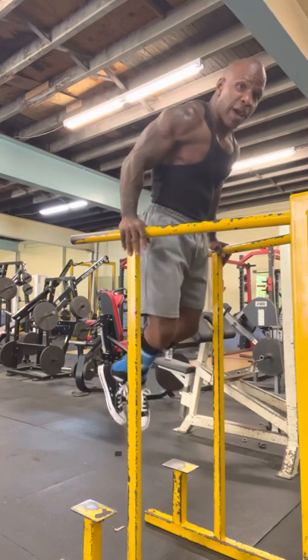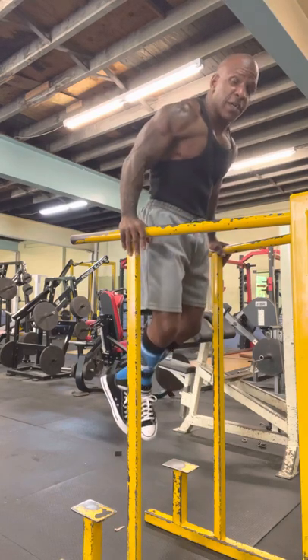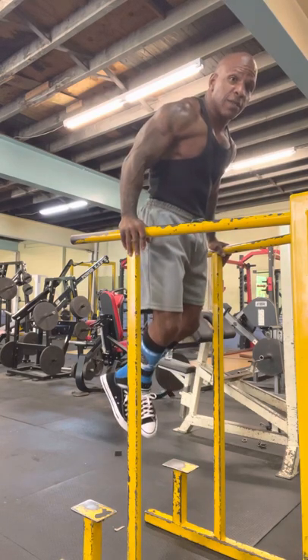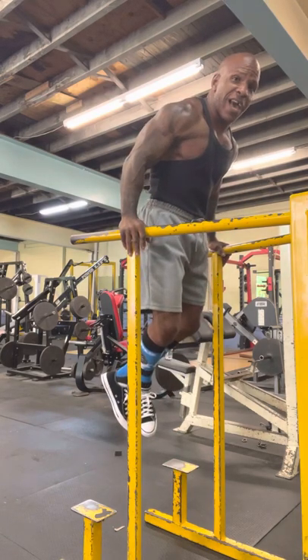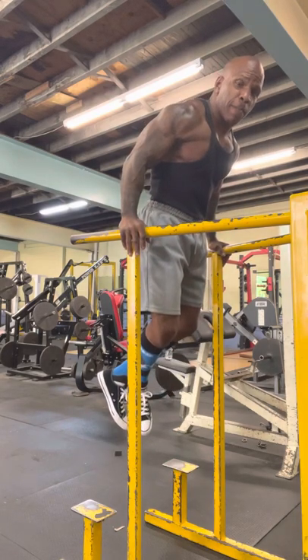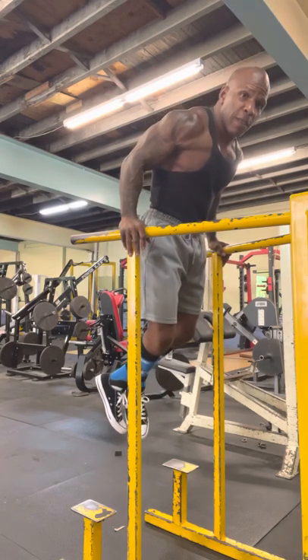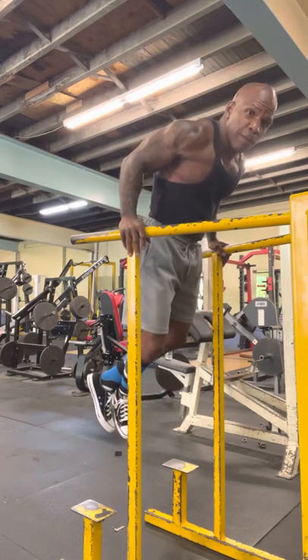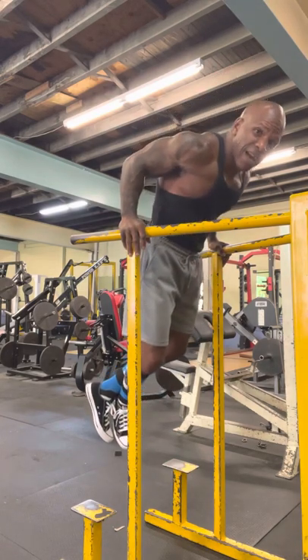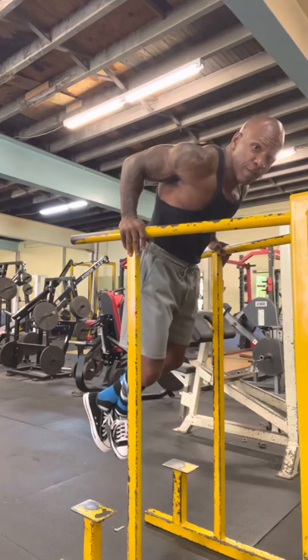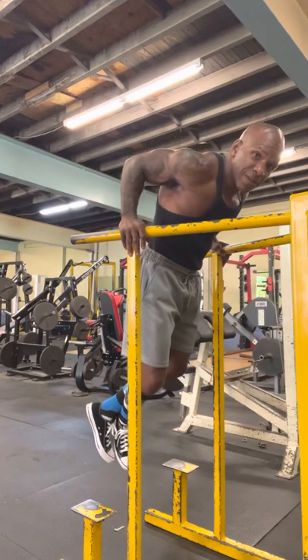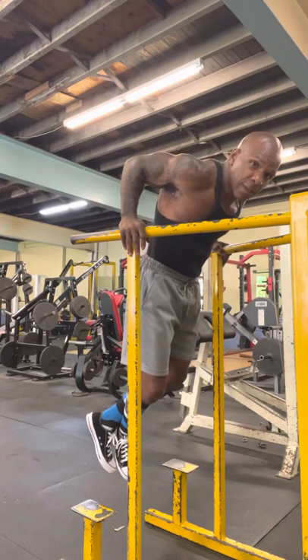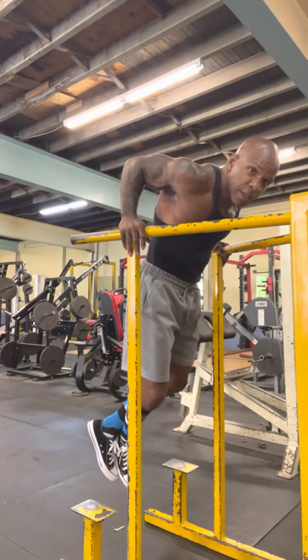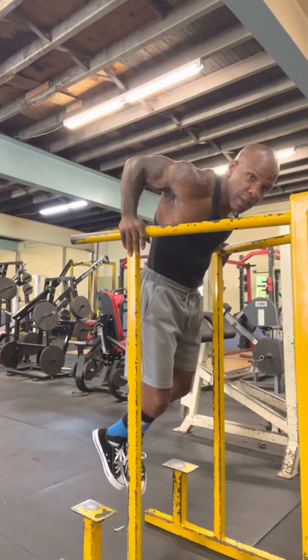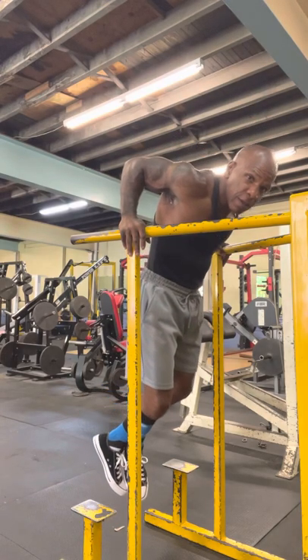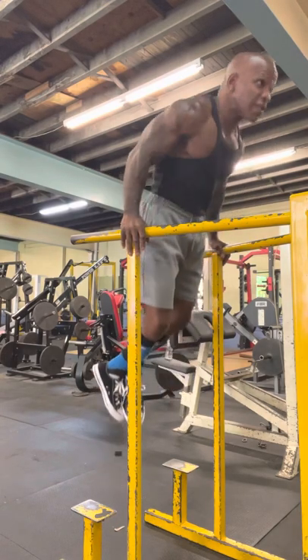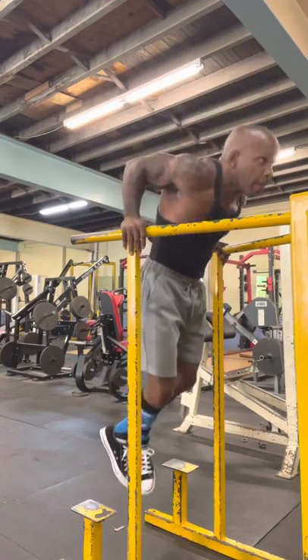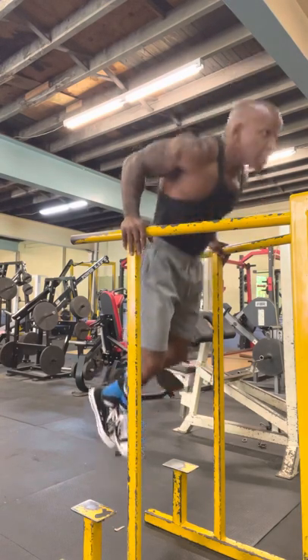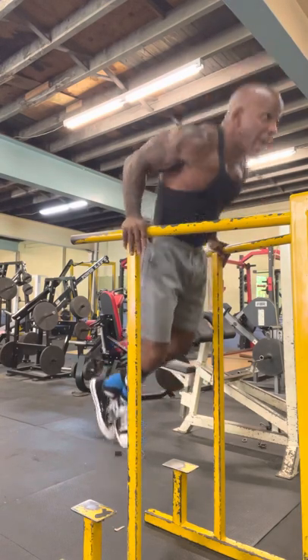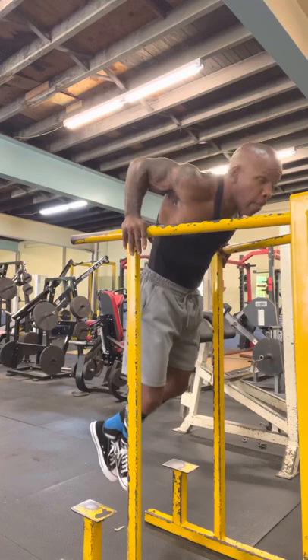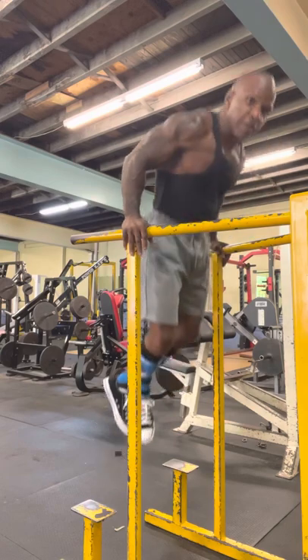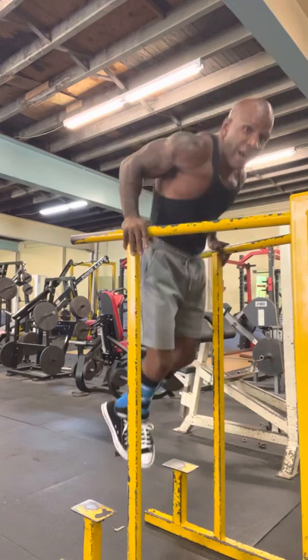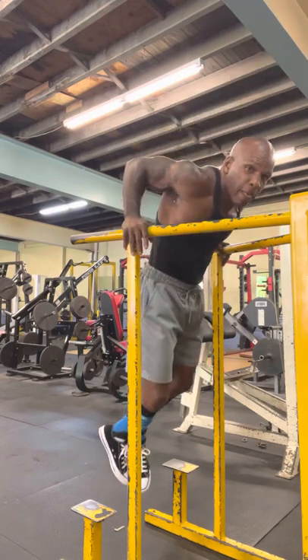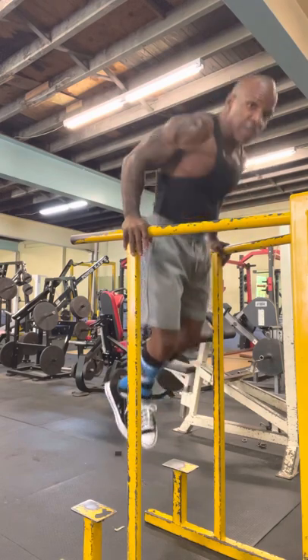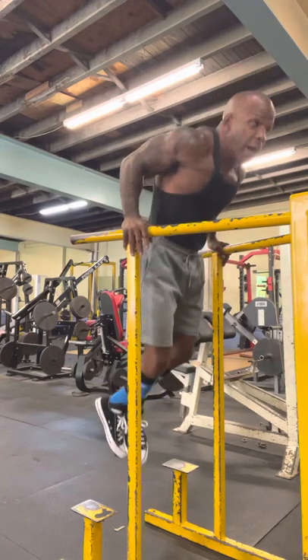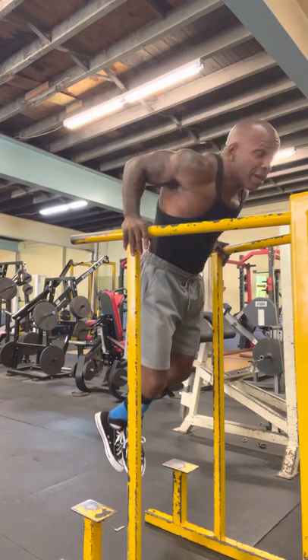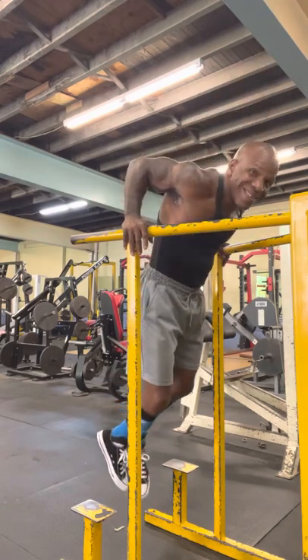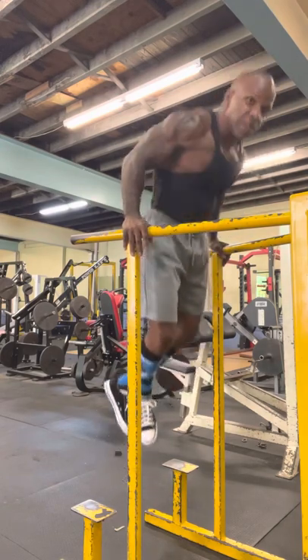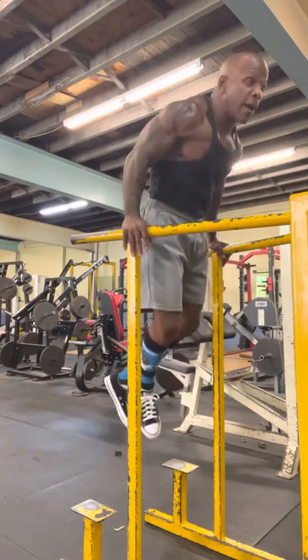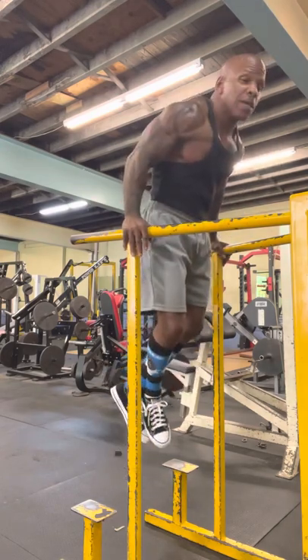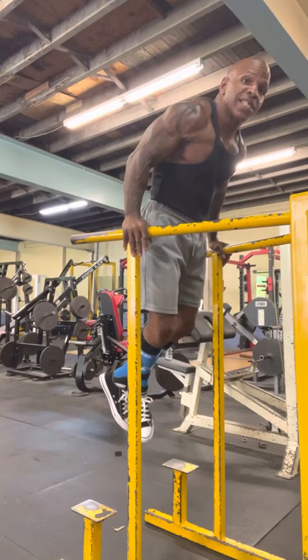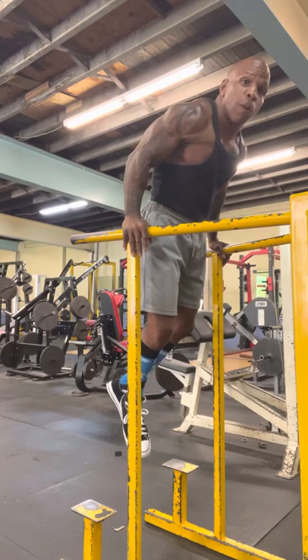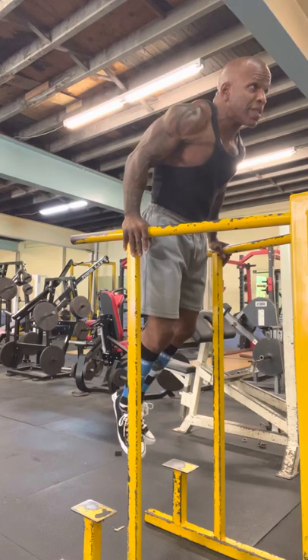Bang — up, back down. Snap, snap, snap. That's how you do a proper dip.